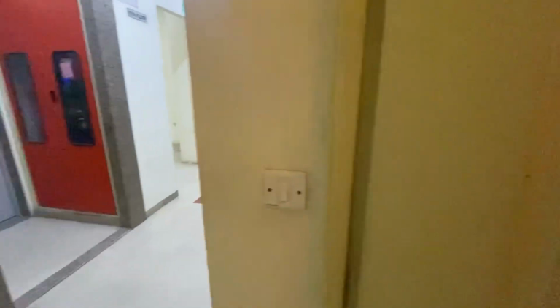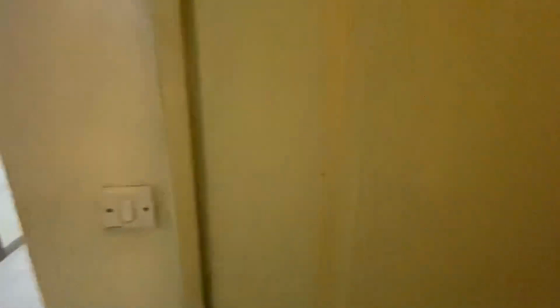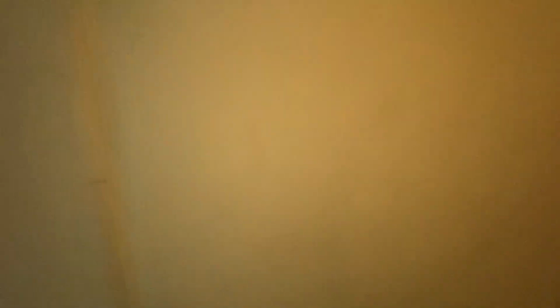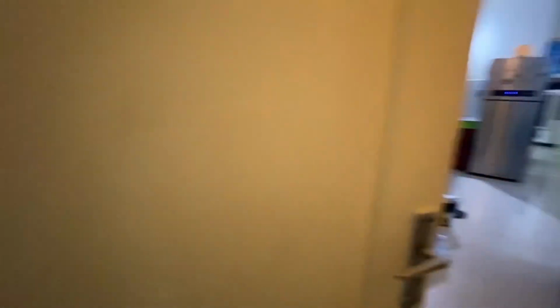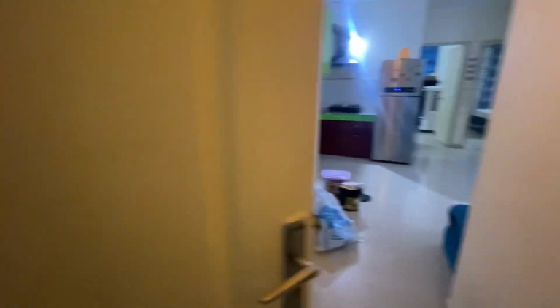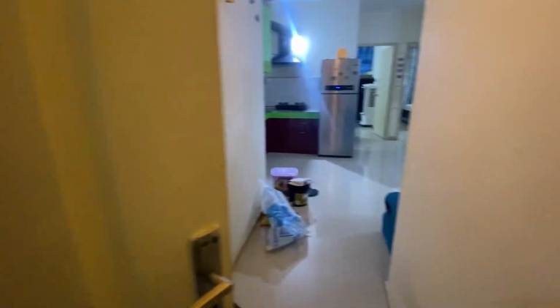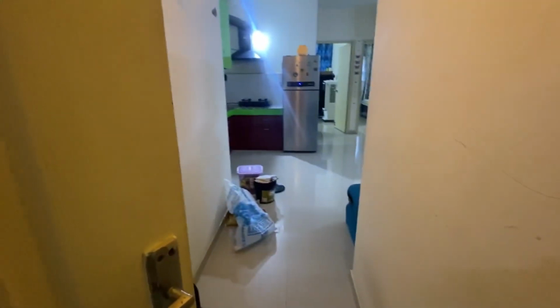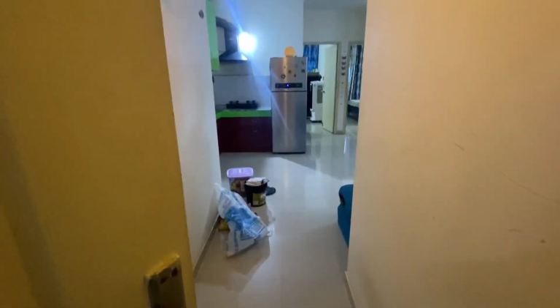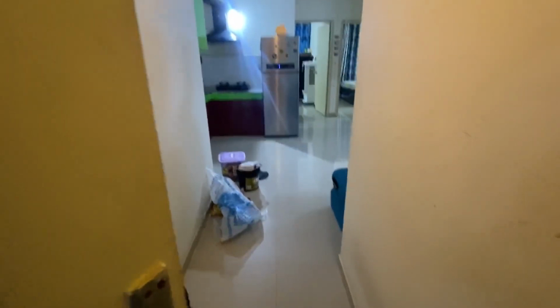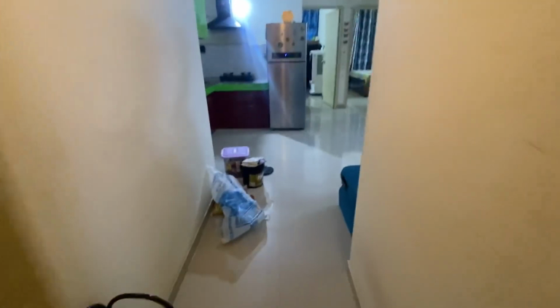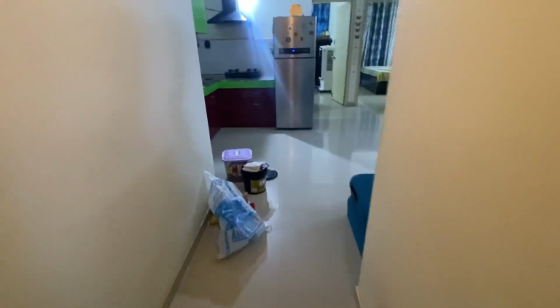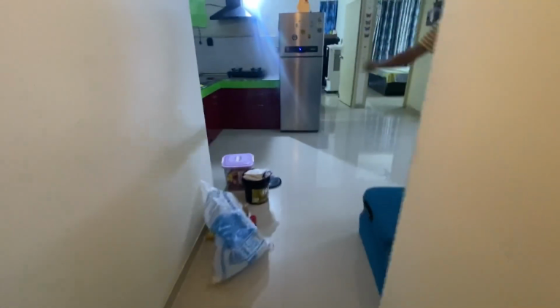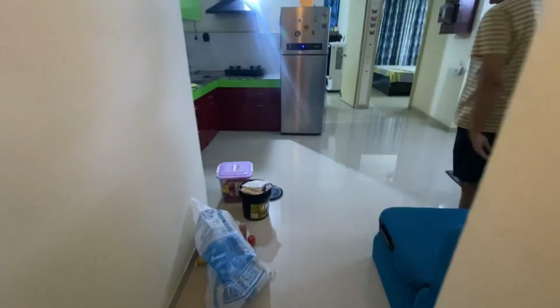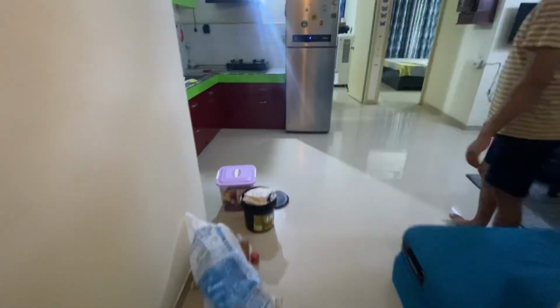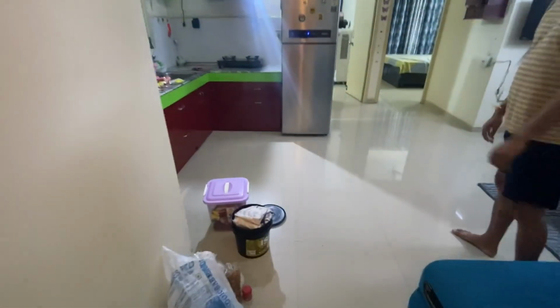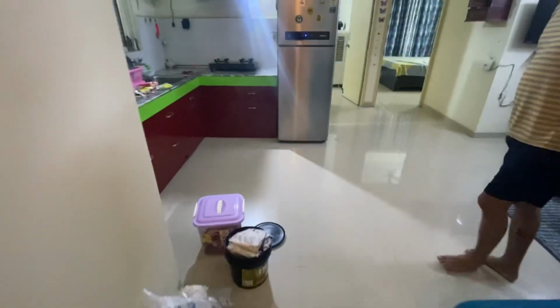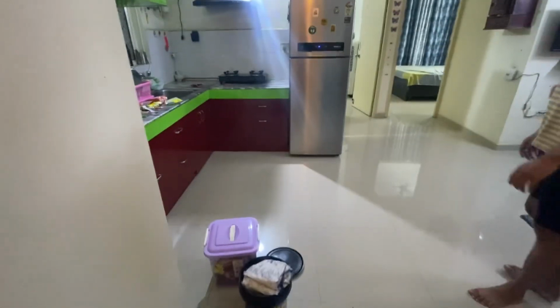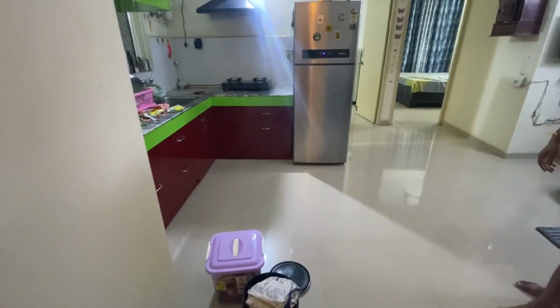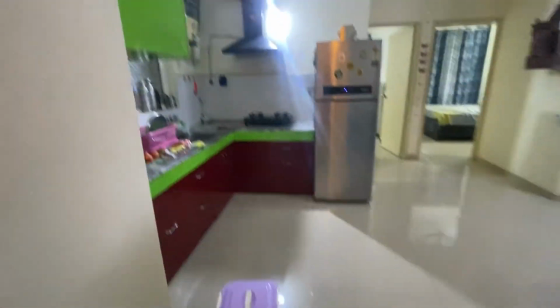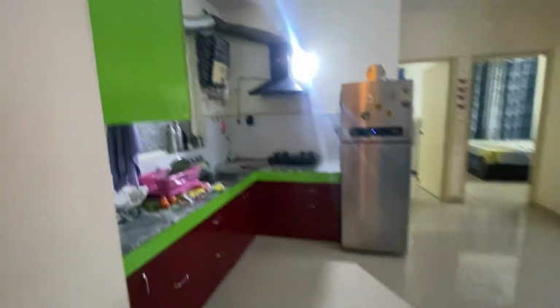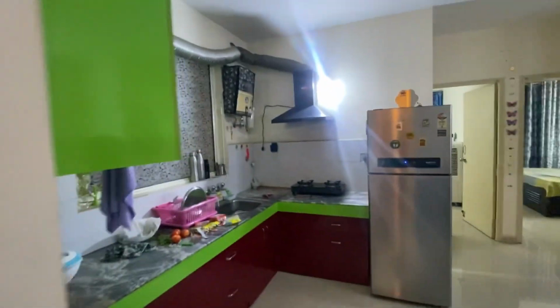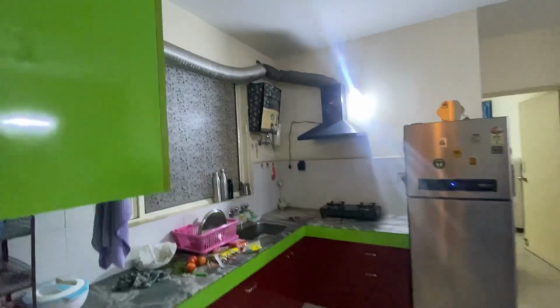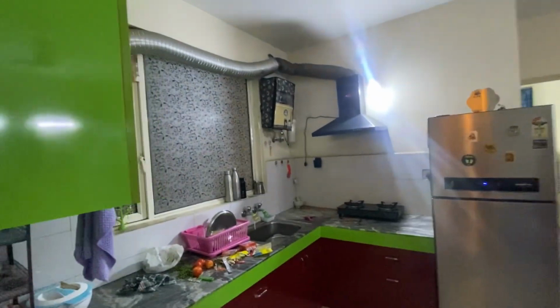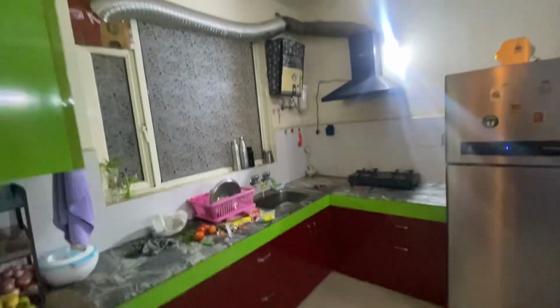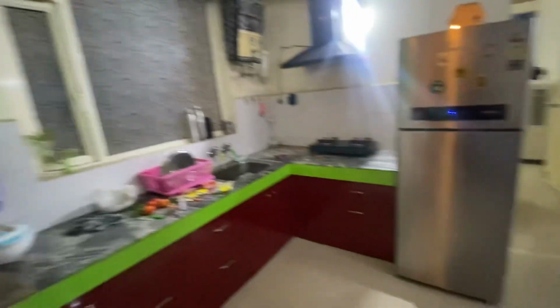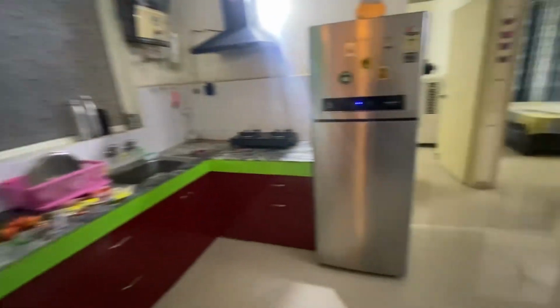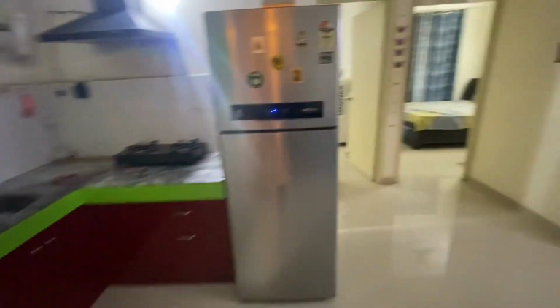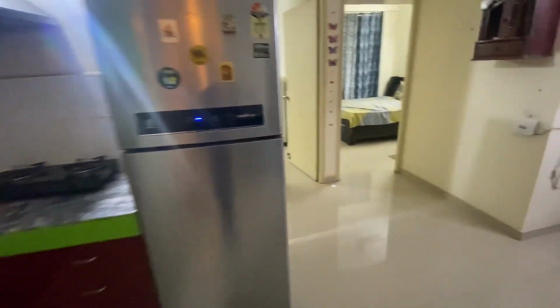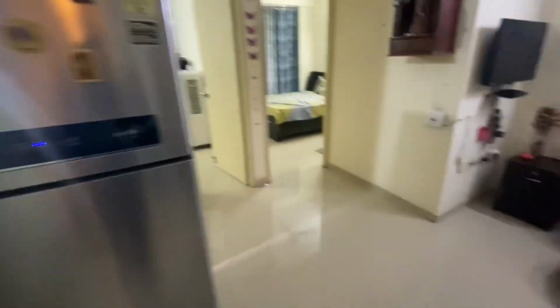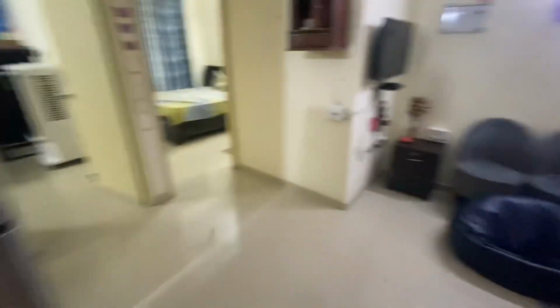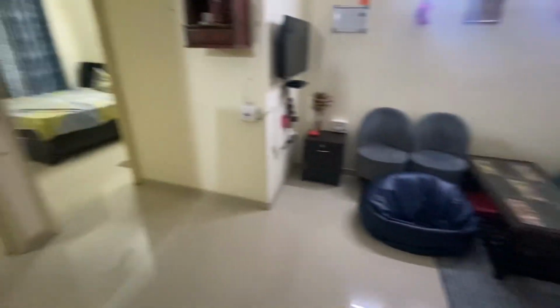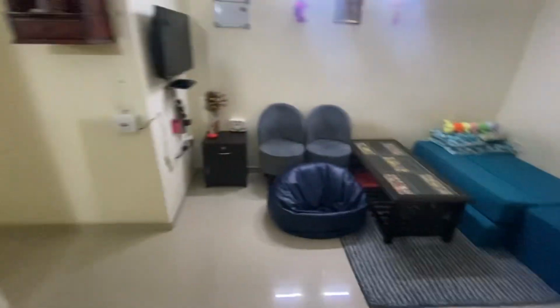Hey guys, this is Dan and today we are coming to Pyramid Urban Homes, Sector 86, again in the second layout. This is an open kitchen segment 2BHK flat. The model kitchen is completely ready and it is very well-maintained.